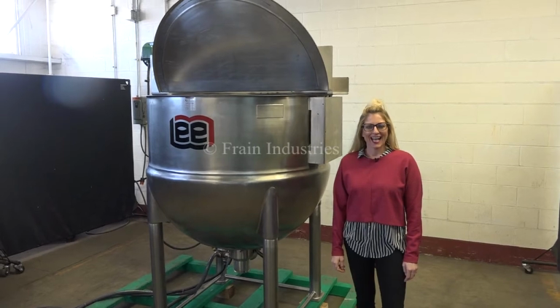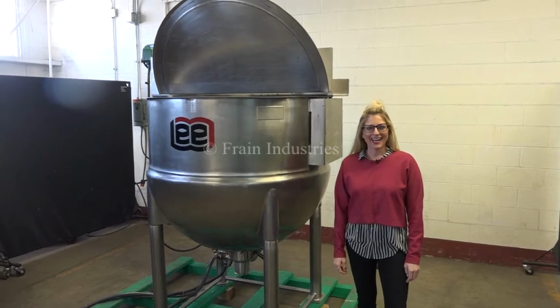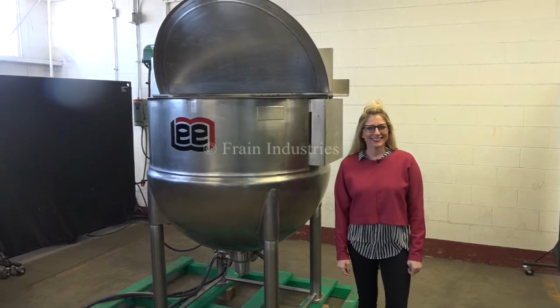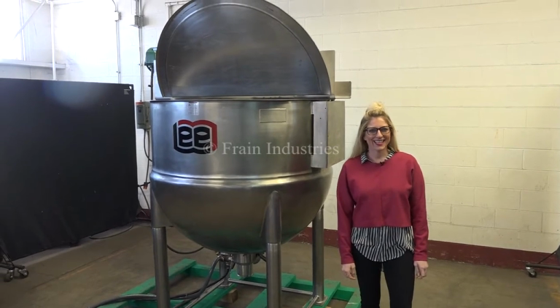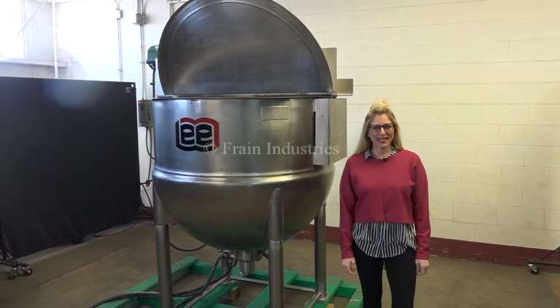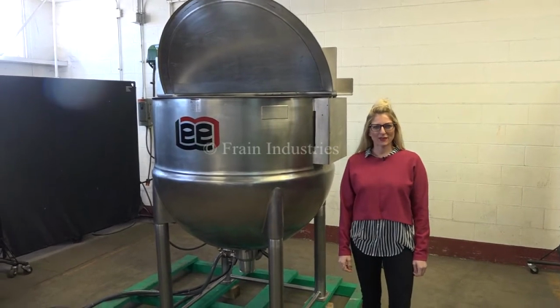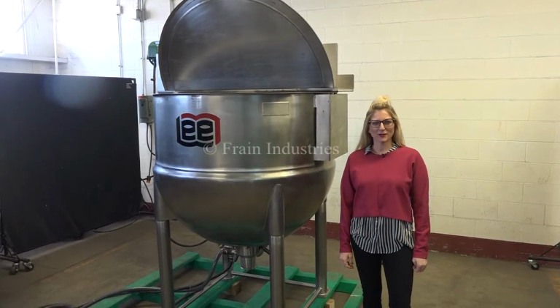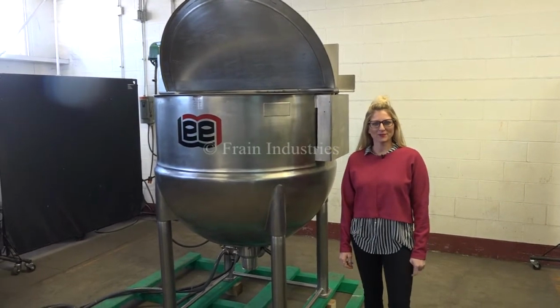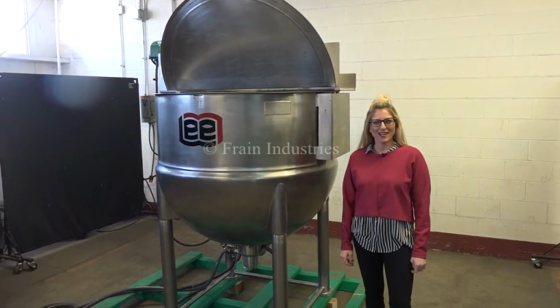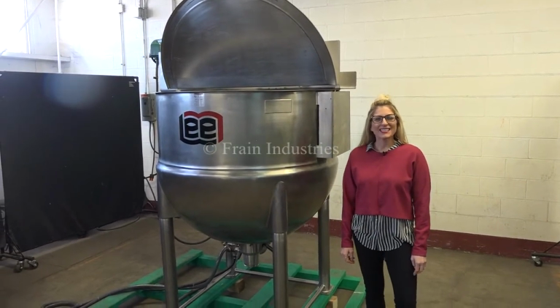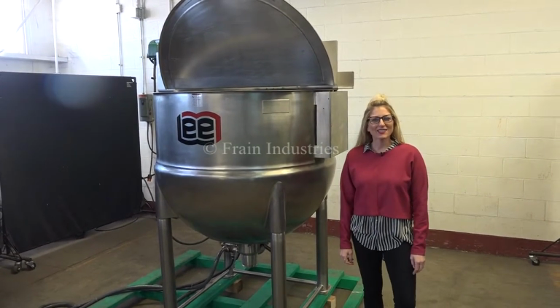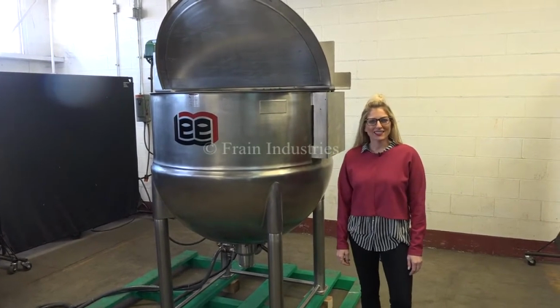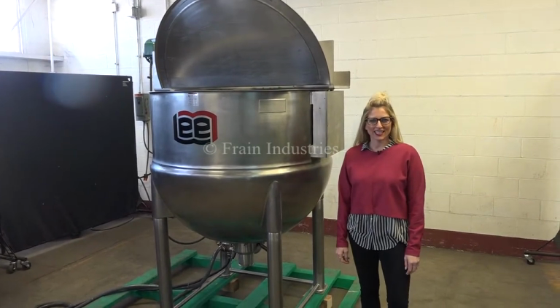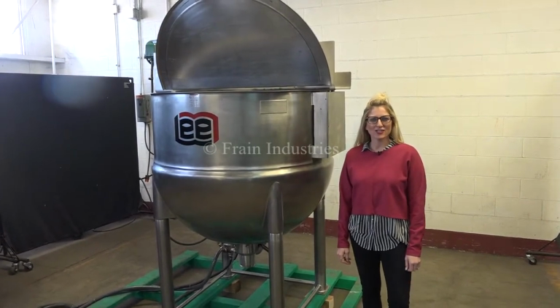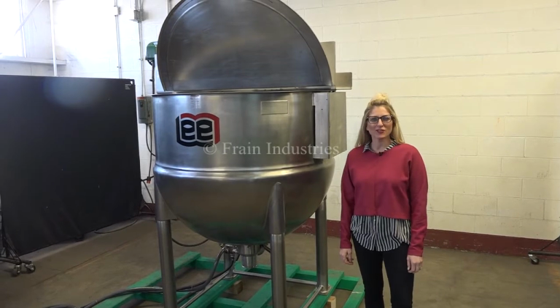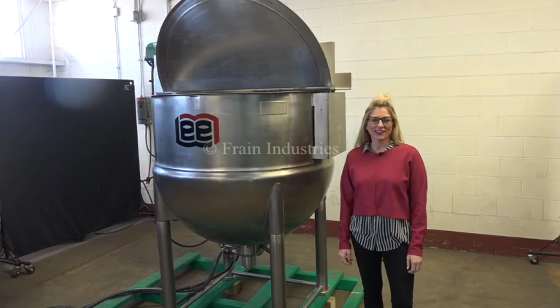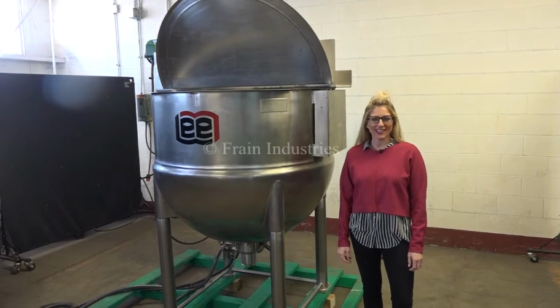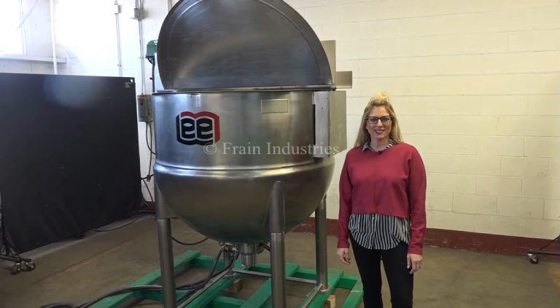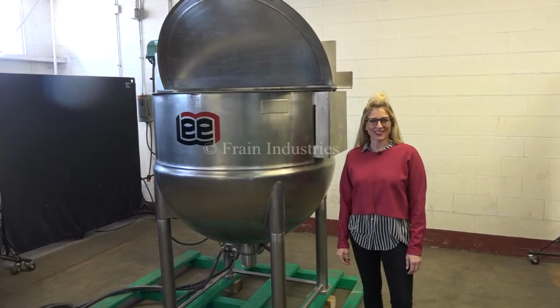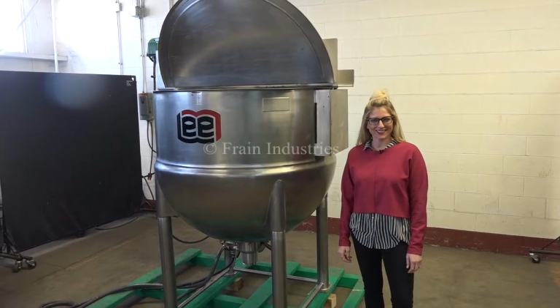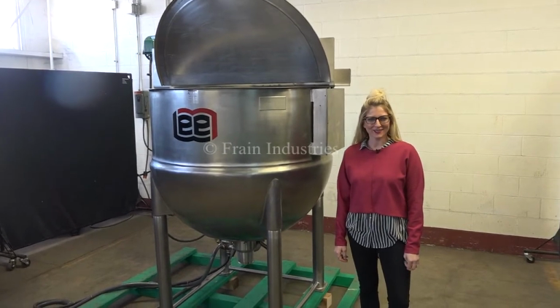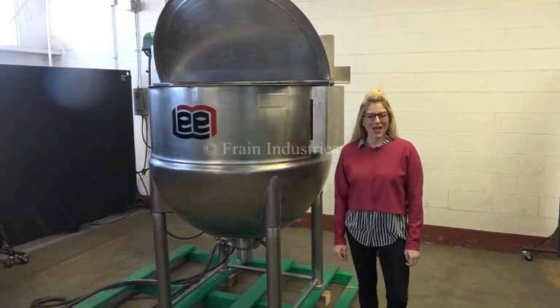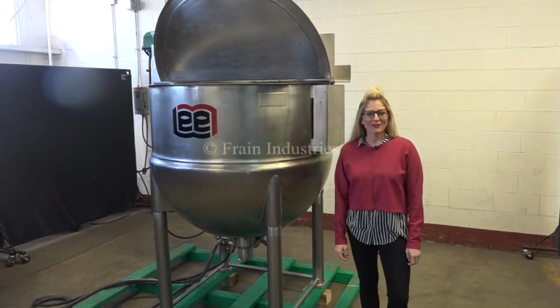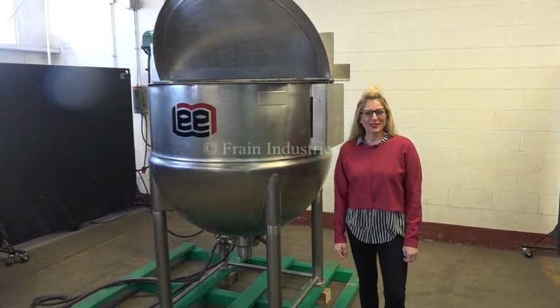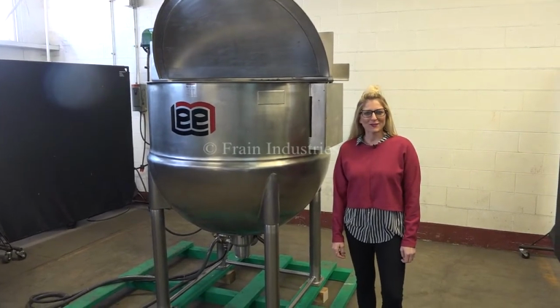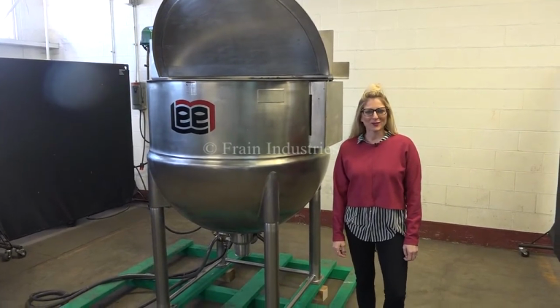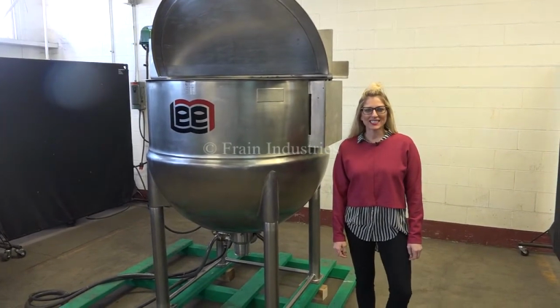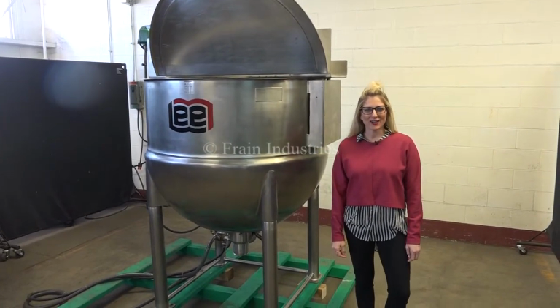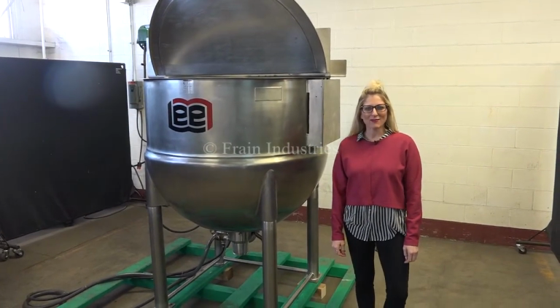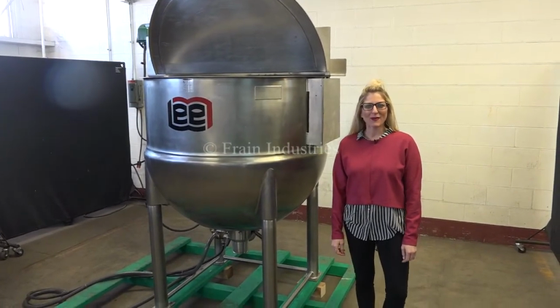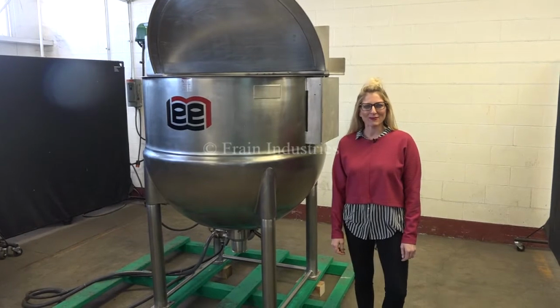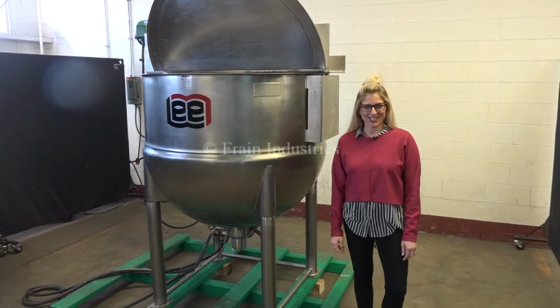Hi, I'm Katie with The Frame Group. Today we're cycling your Lee 200-gallon jacketed mixing vessel. We recommend you read the manual in its entirety before powering up the machine.